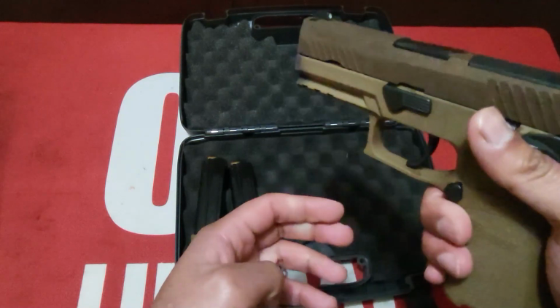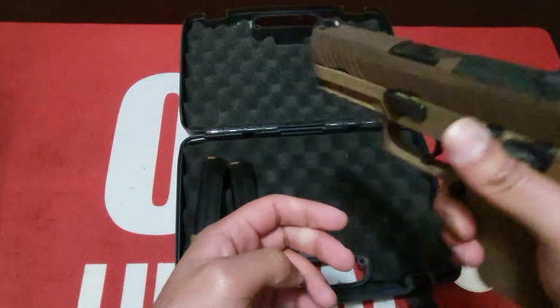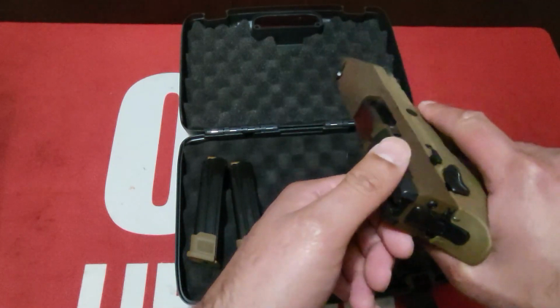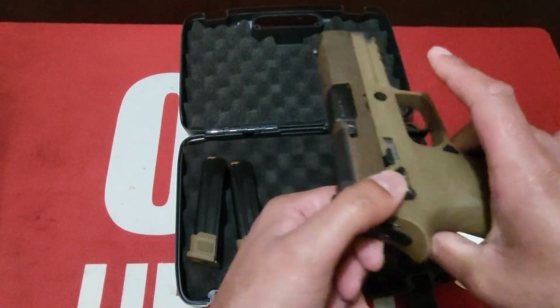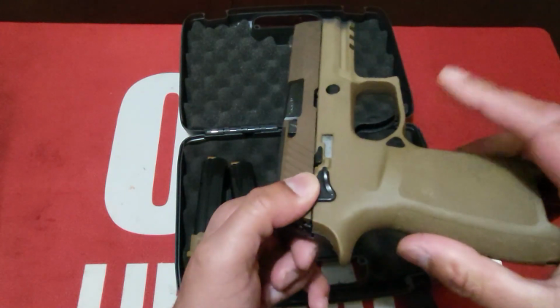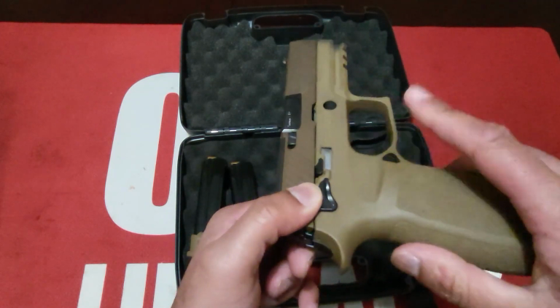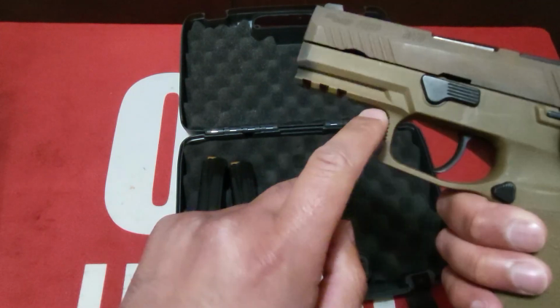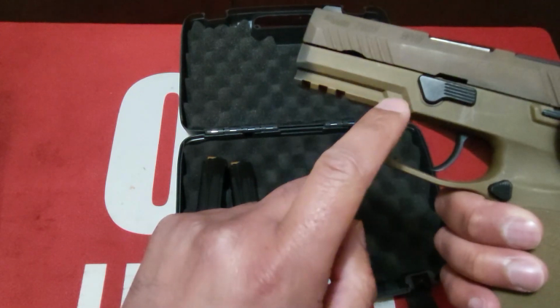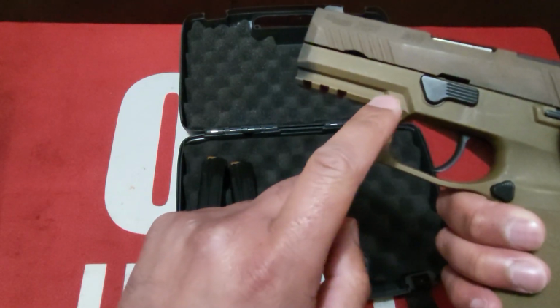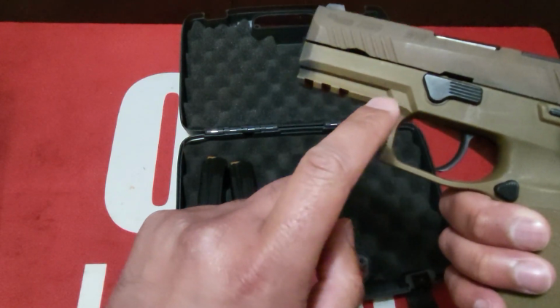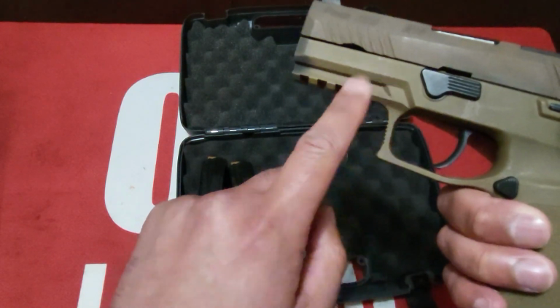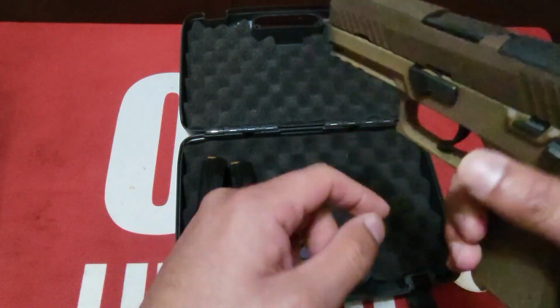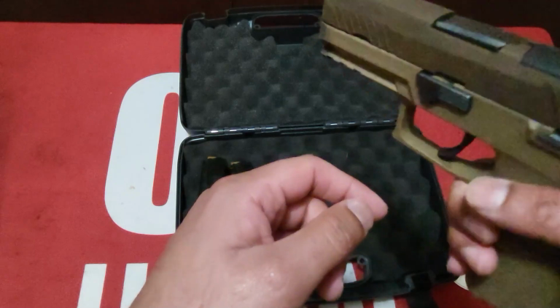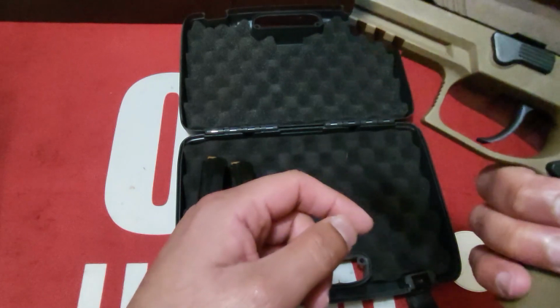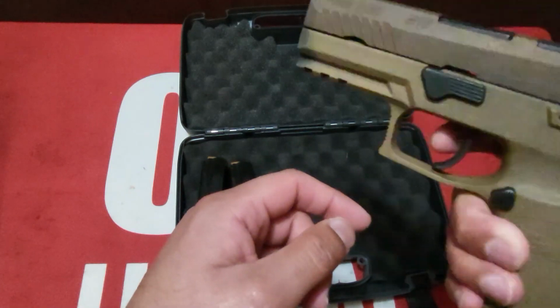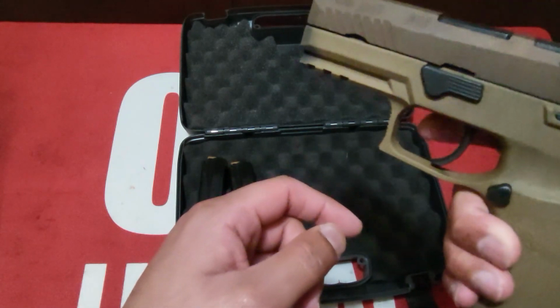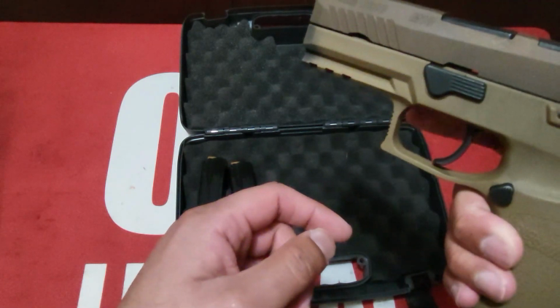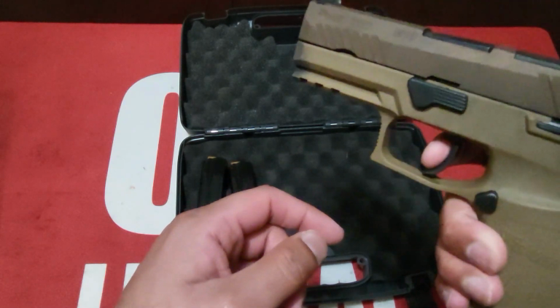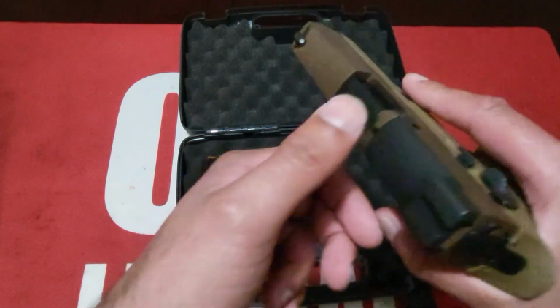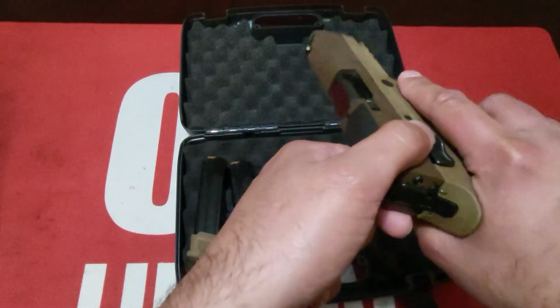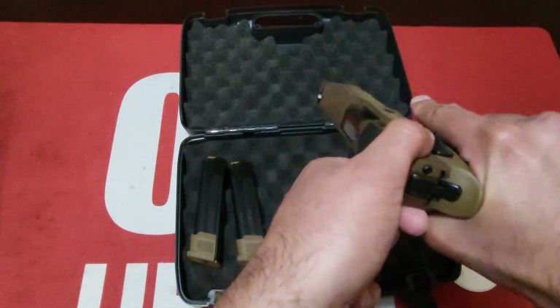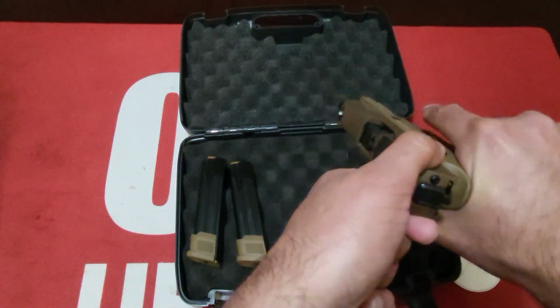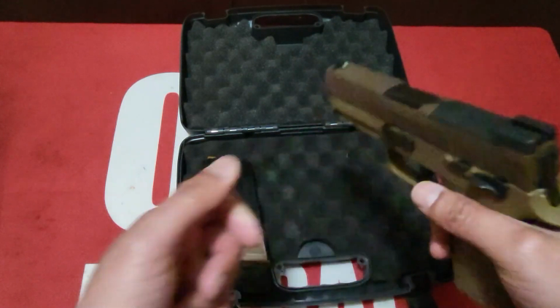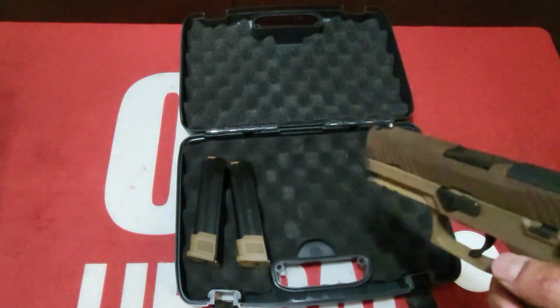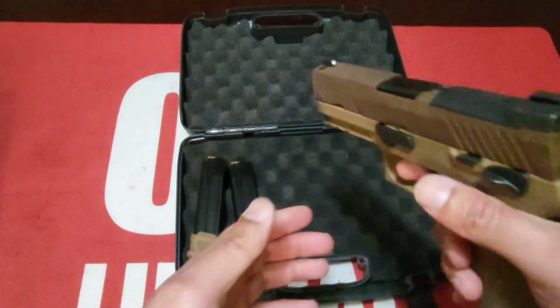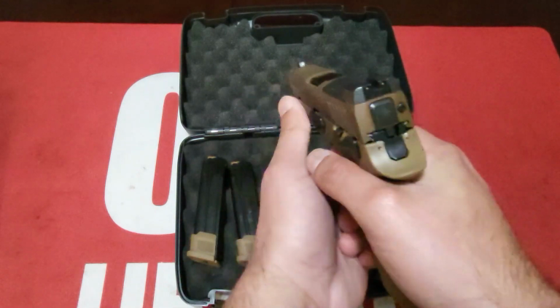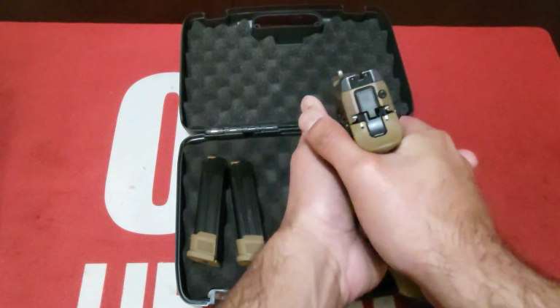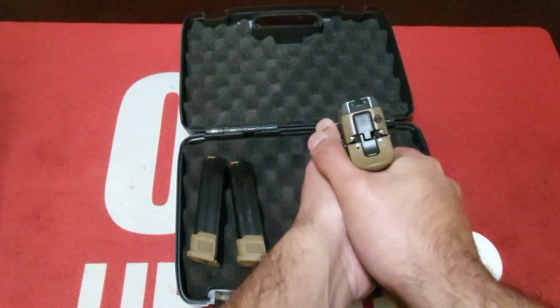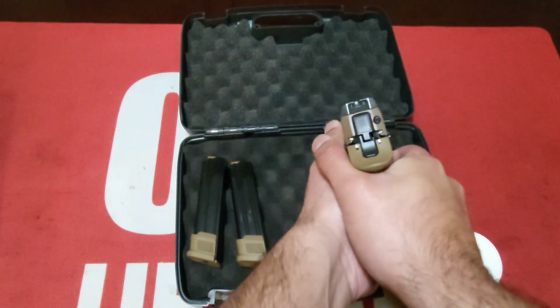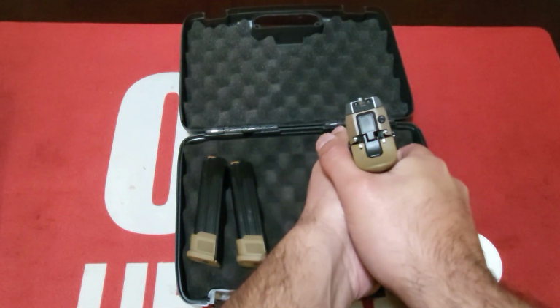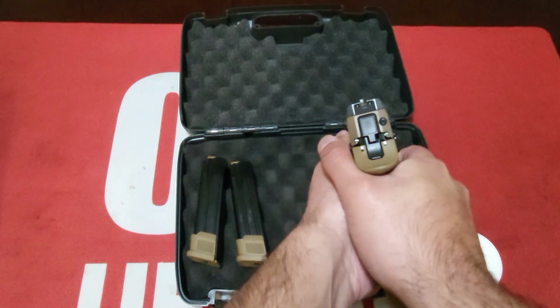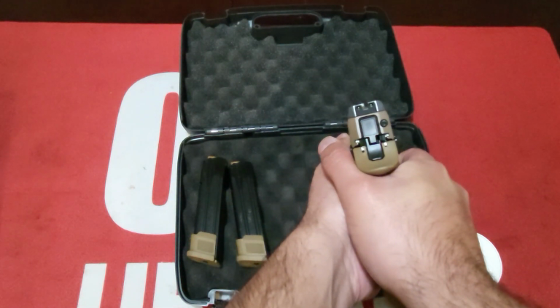It does come with a full Picatinny rail. It is a curved trigger but it is an enhanced trigger by Sig, so it's a little bit better than your stock P320.